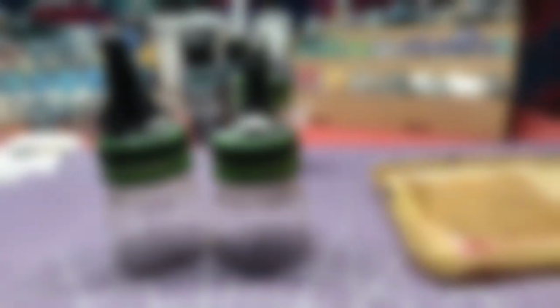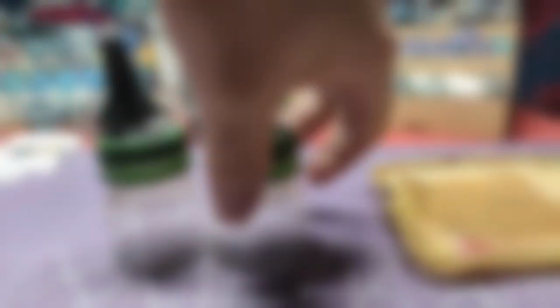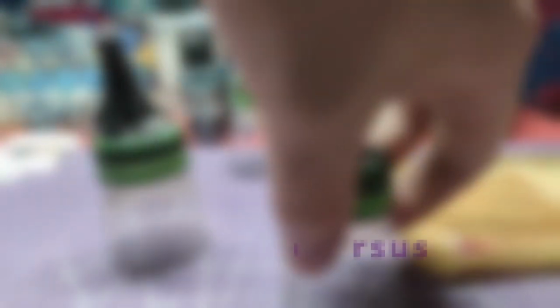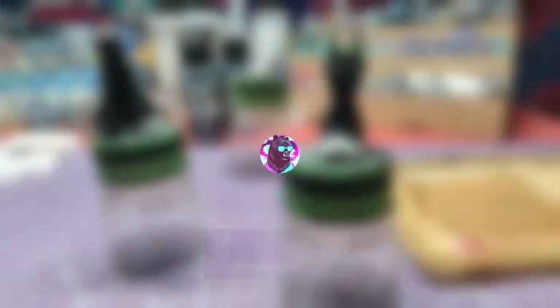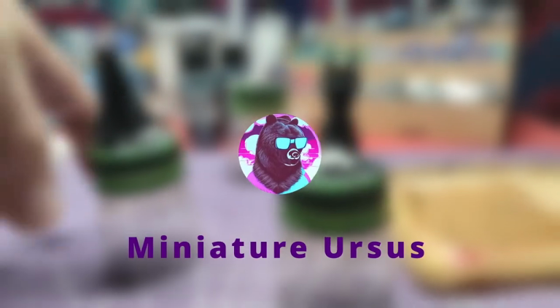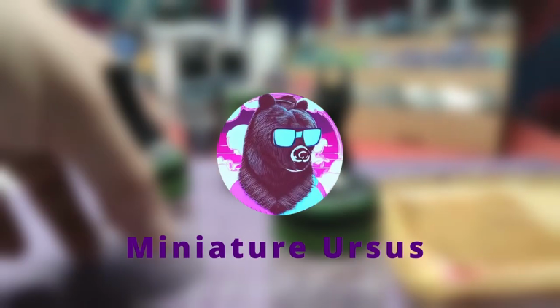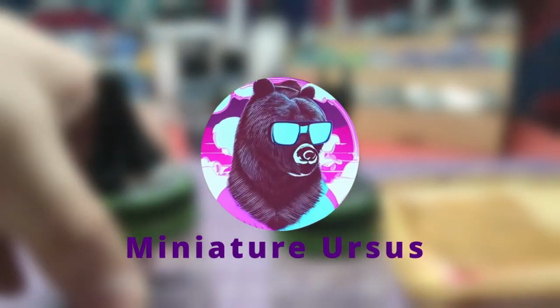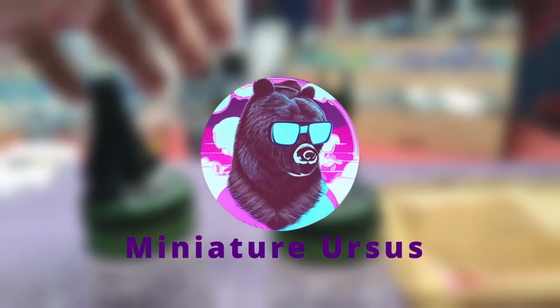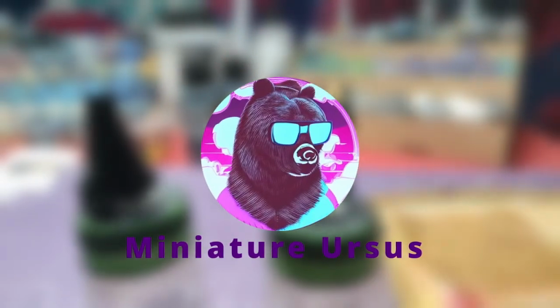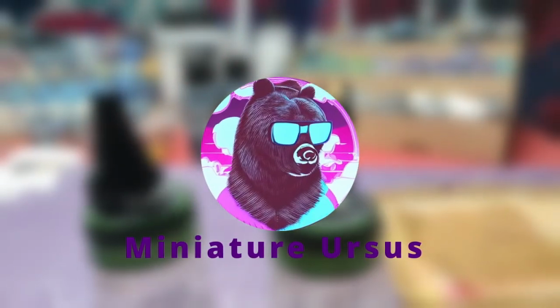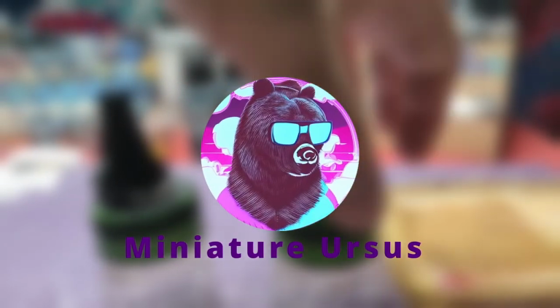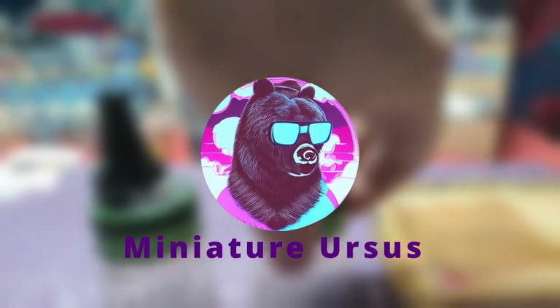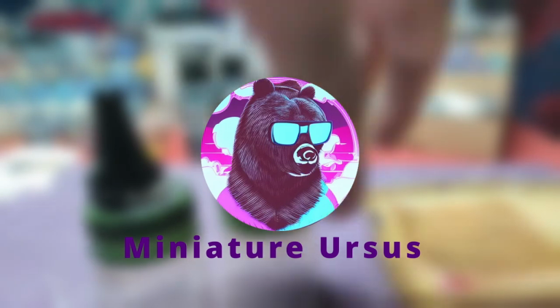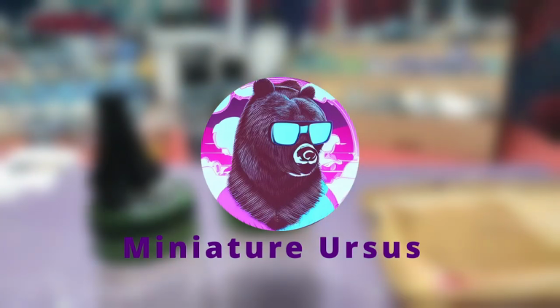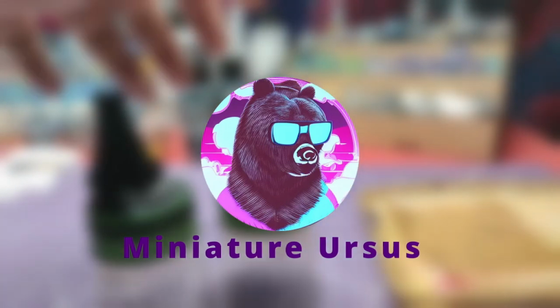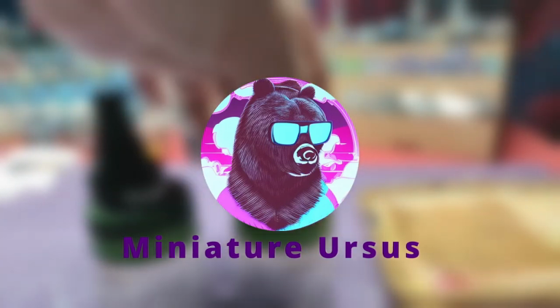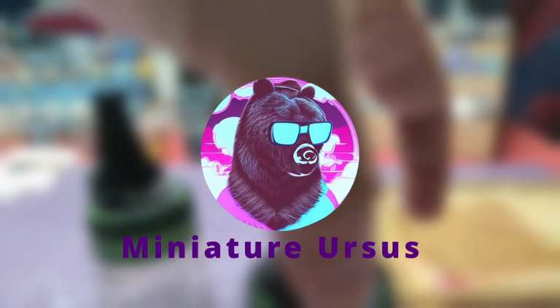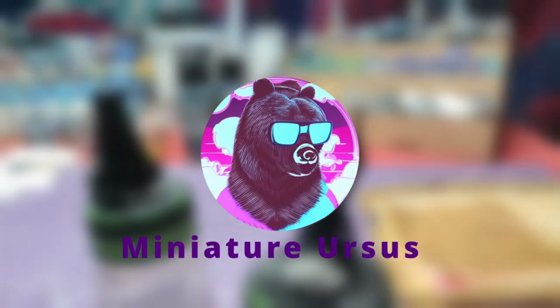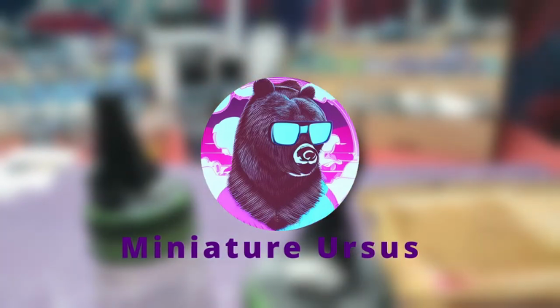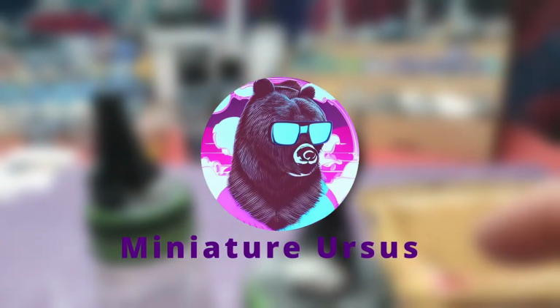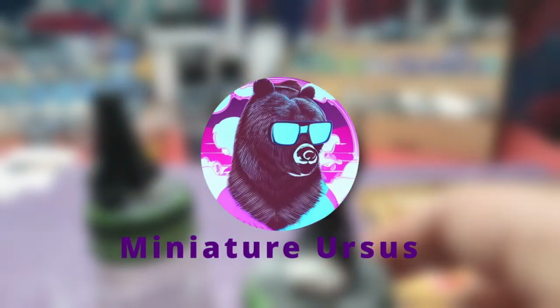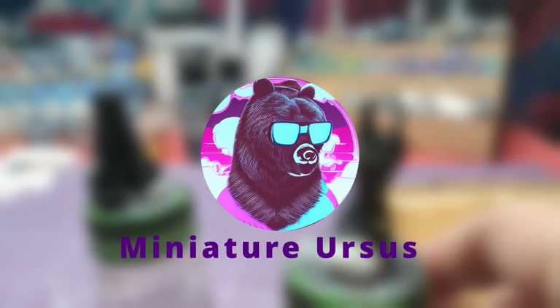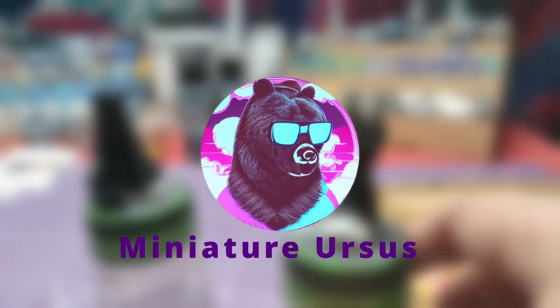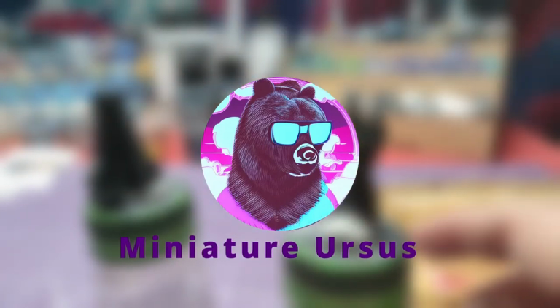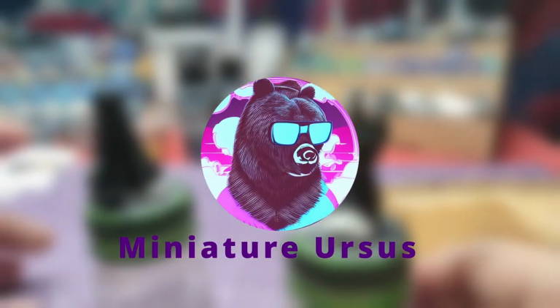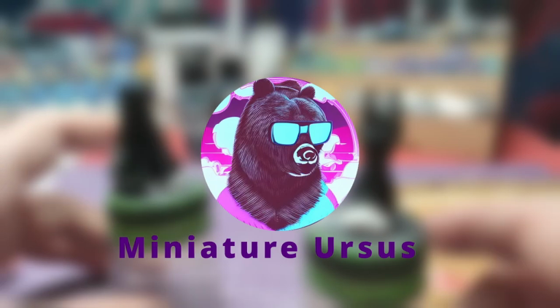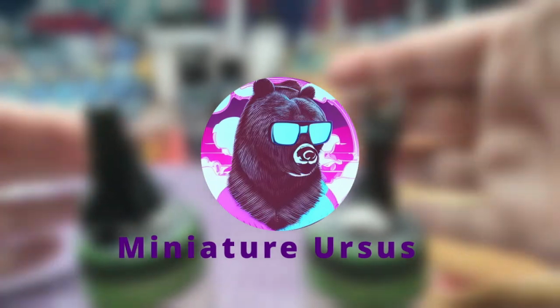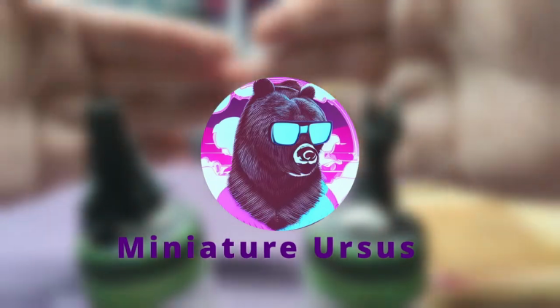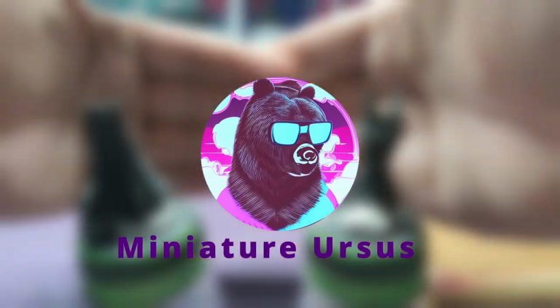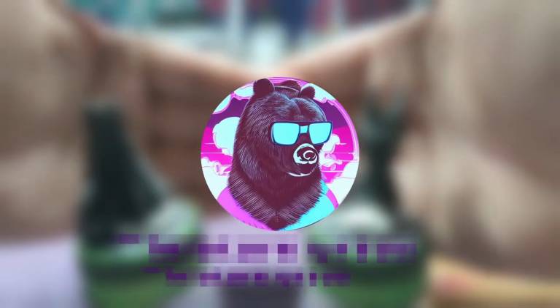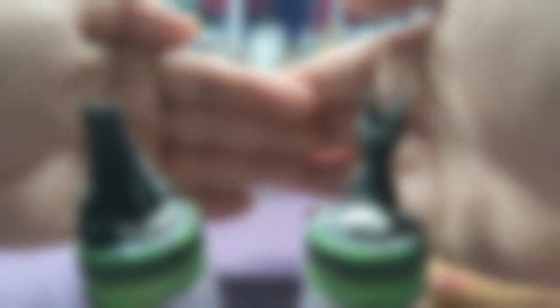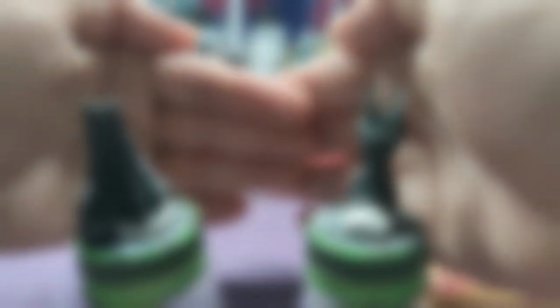Hello everyone! Welcome back to the channel! On this video, we will paint Leona's shield and sword from the Solar Eclipse skin. Without further ado, let's get to painting!